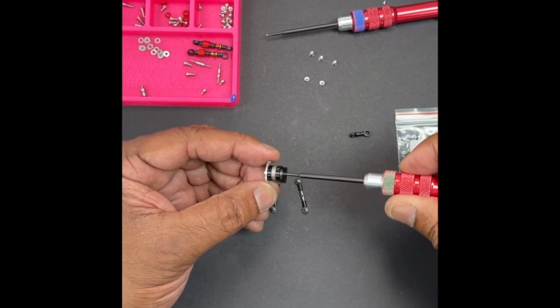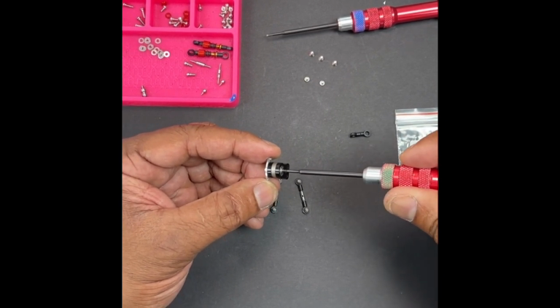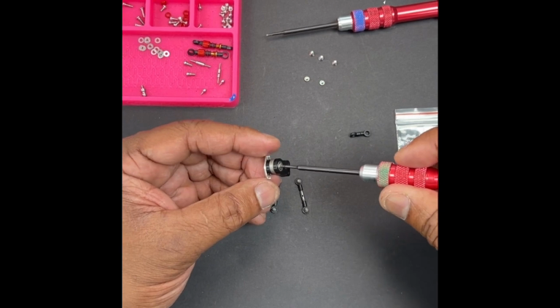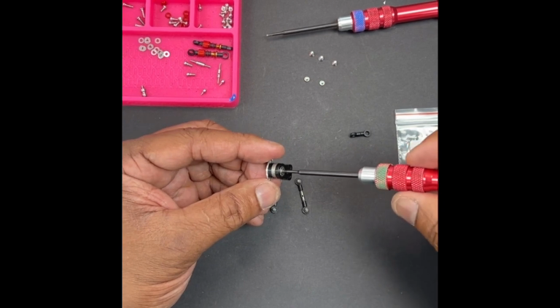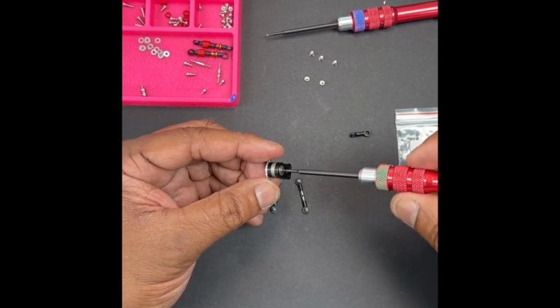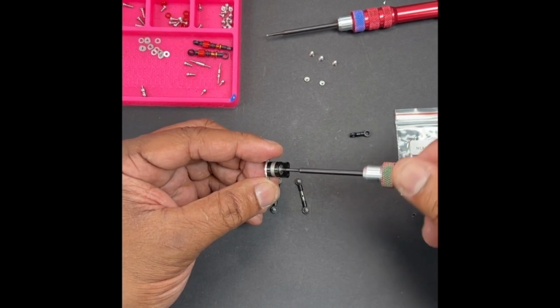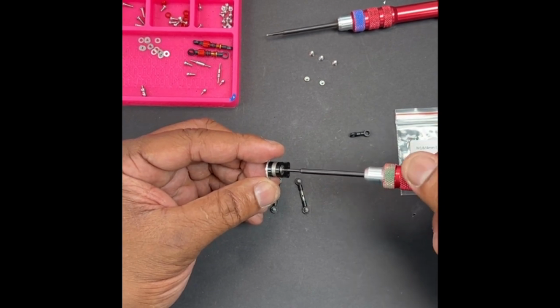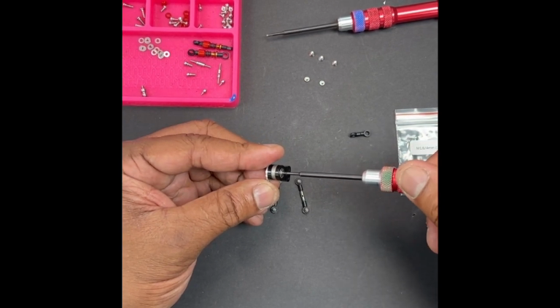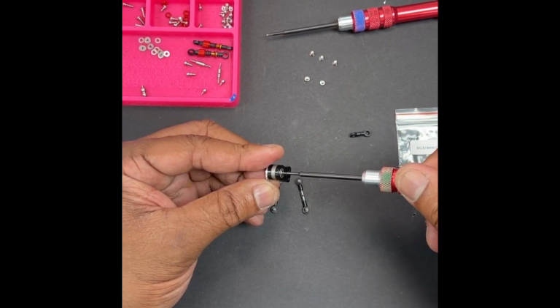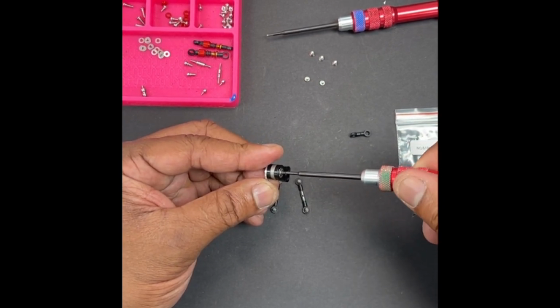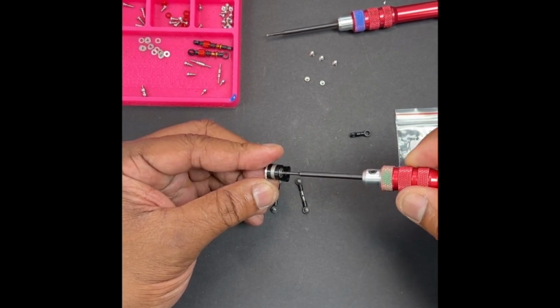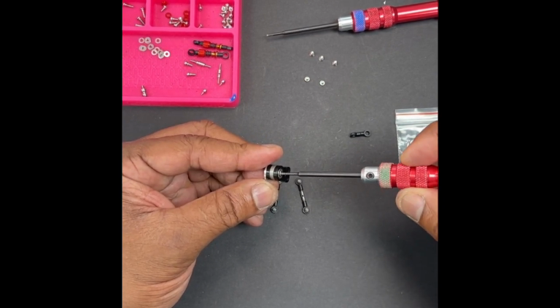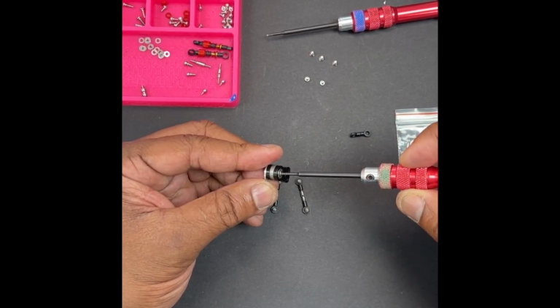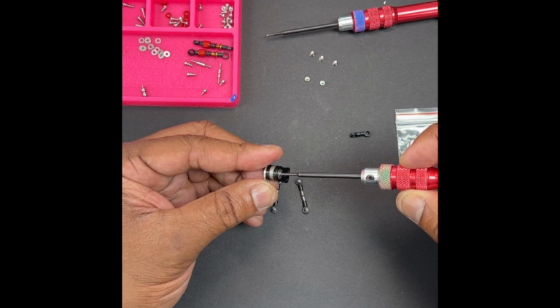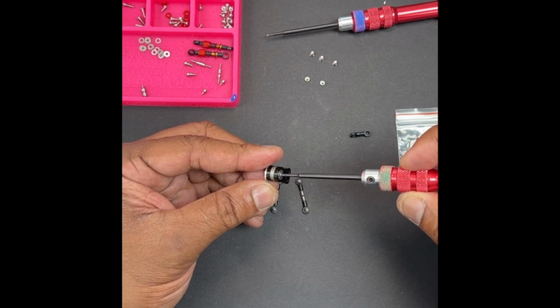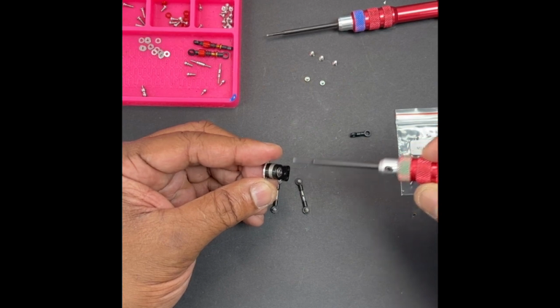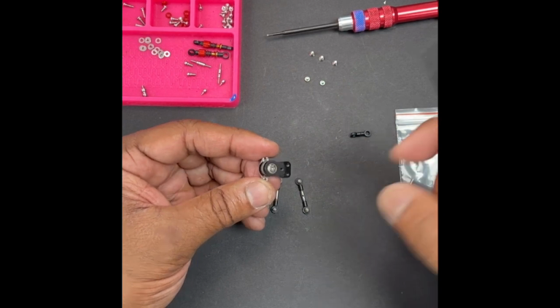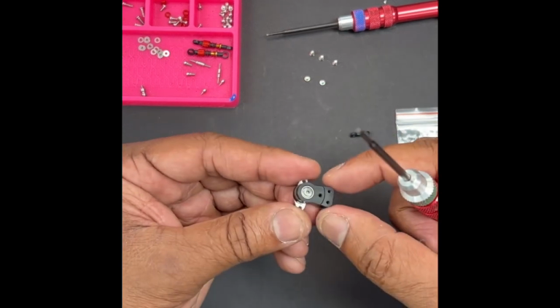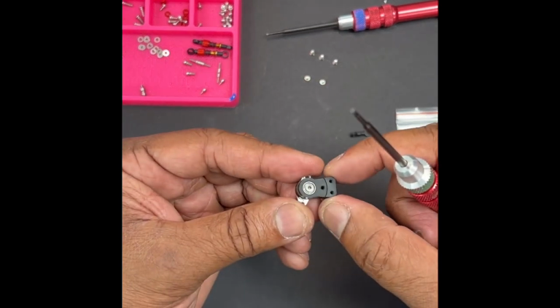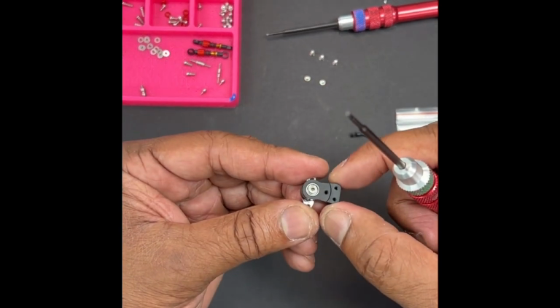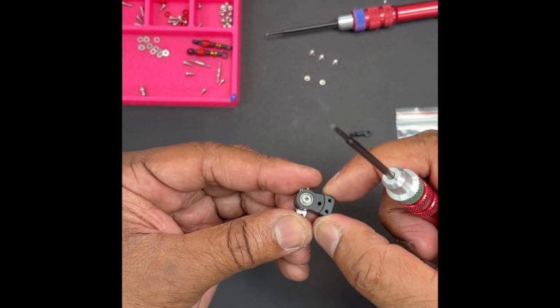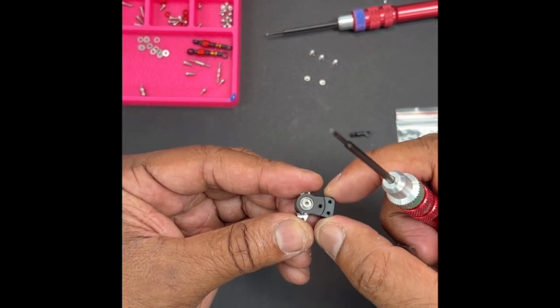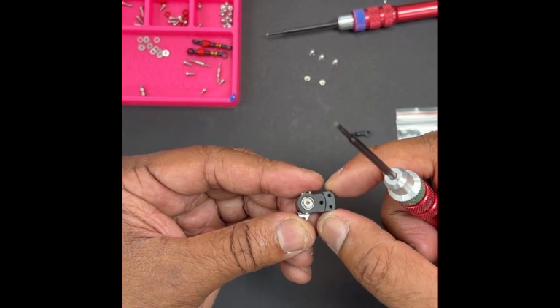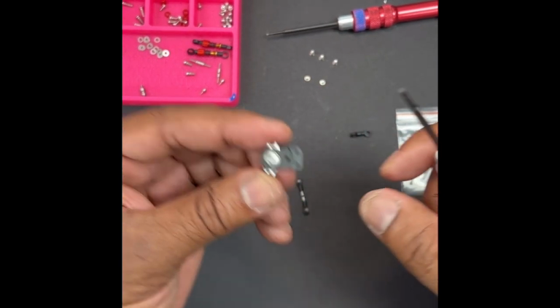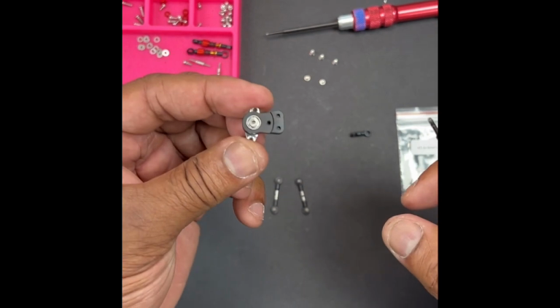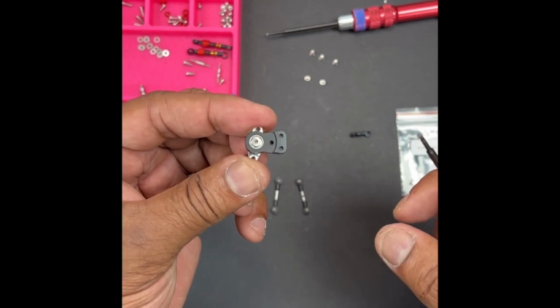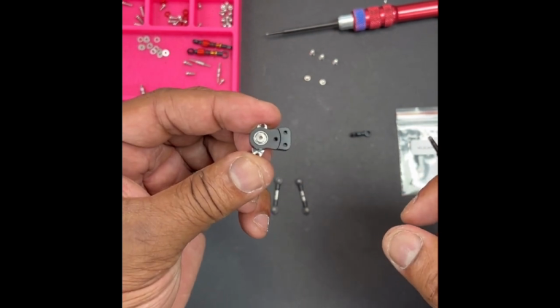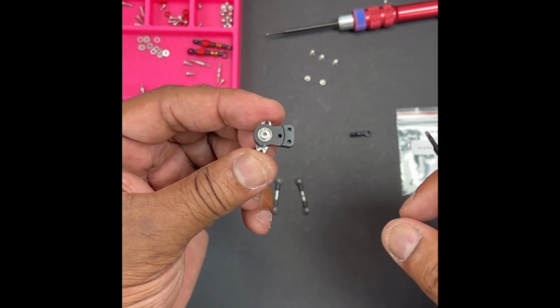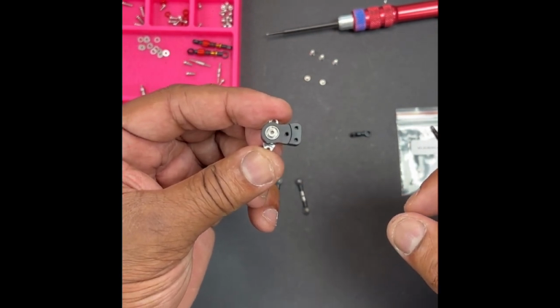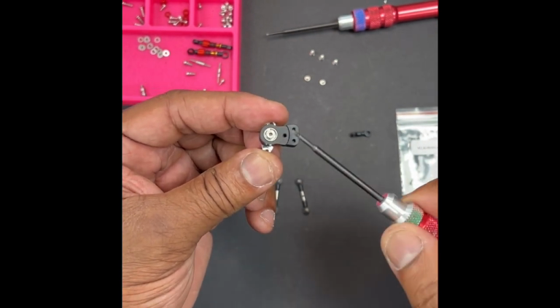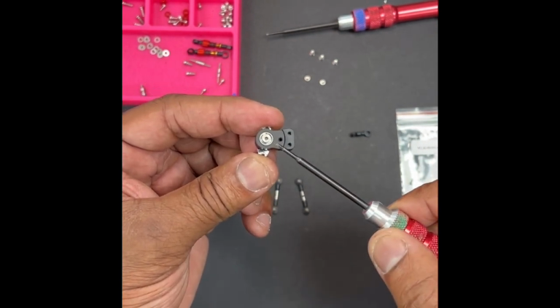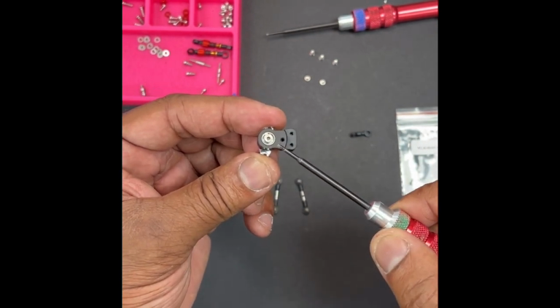You don't tighten it up tight, just till it stops. Then you want to back it off one half revolution. That's going to give you enough play to make it smooth and act like it's supposed to. Once that blue lock tight bonds, it won't ever move again.